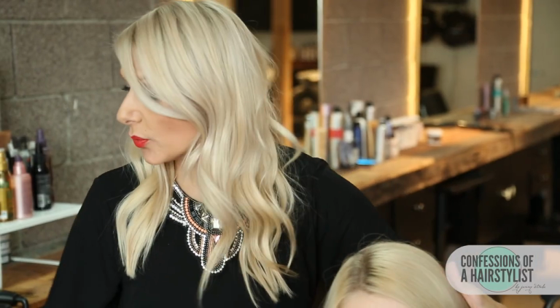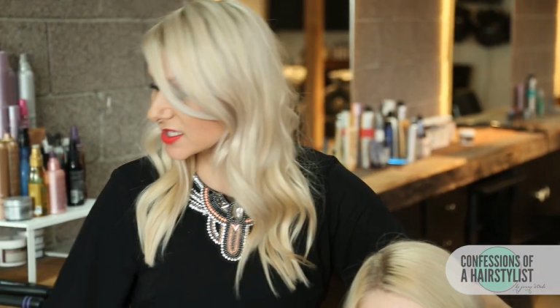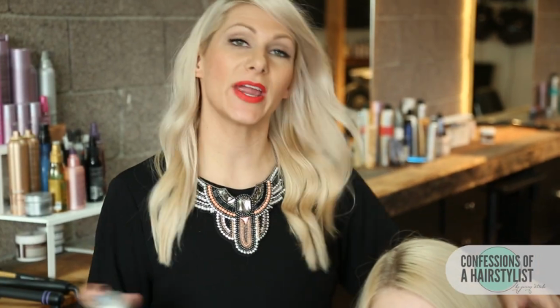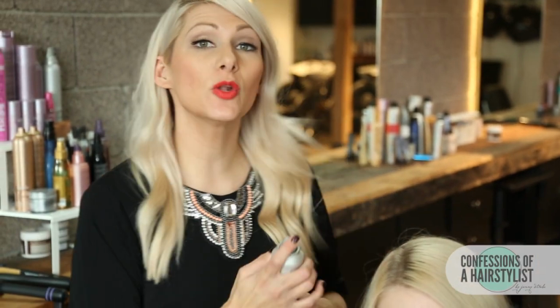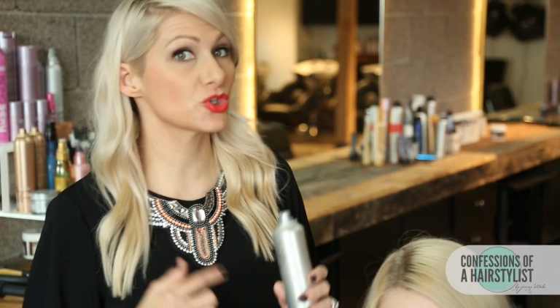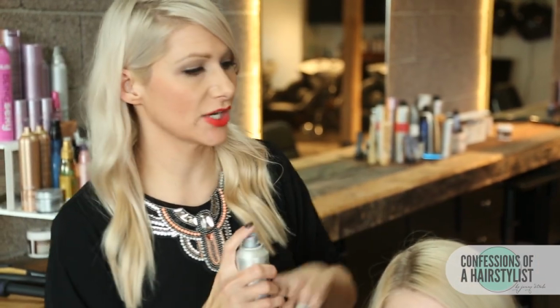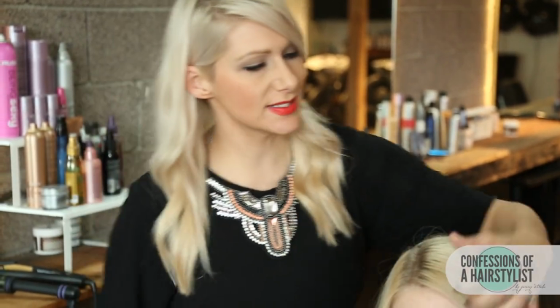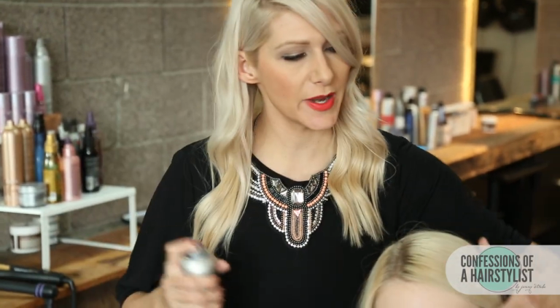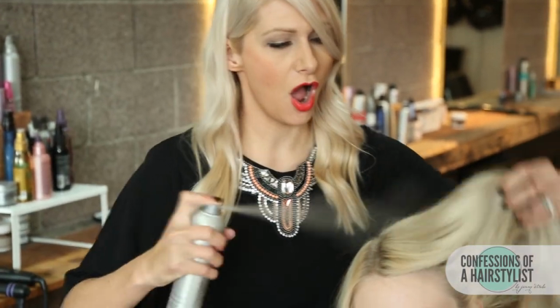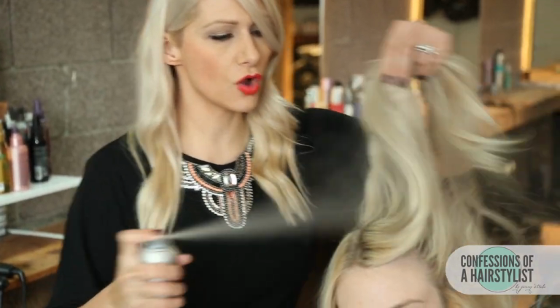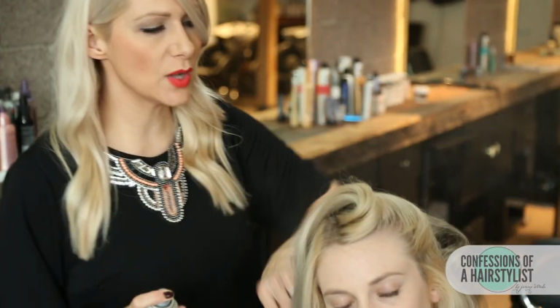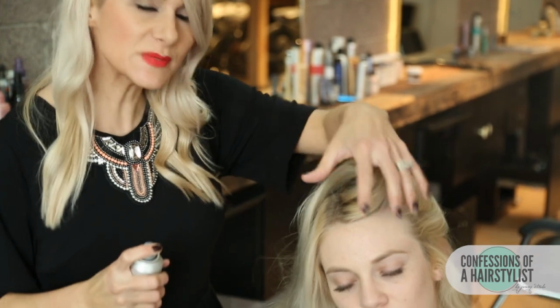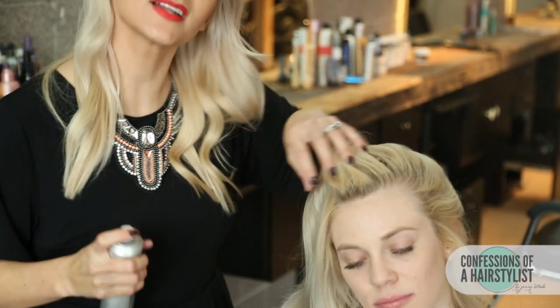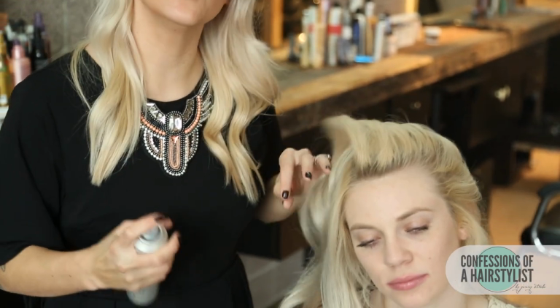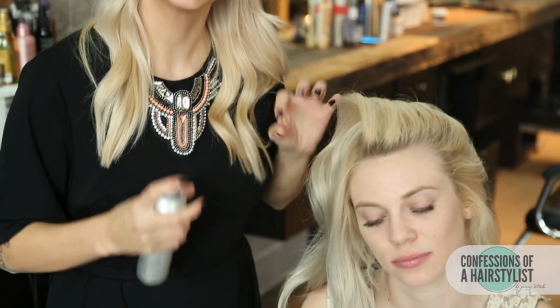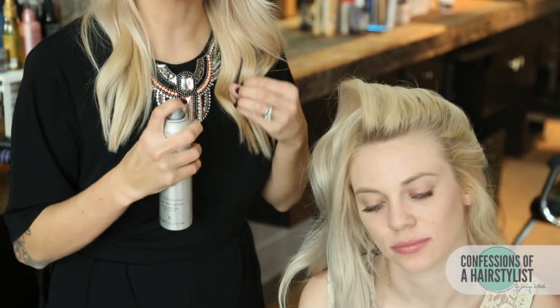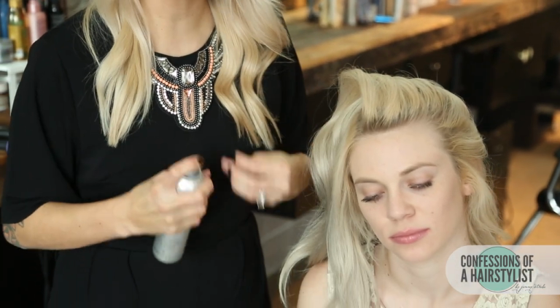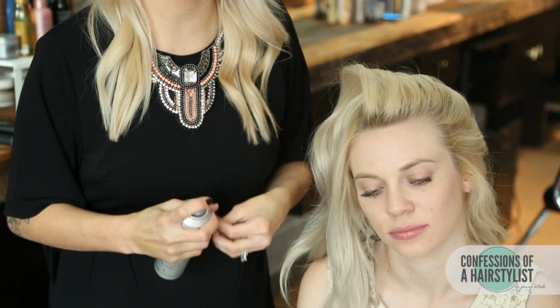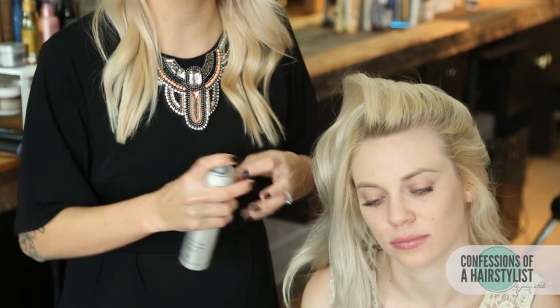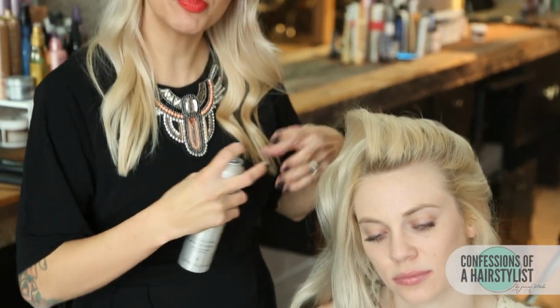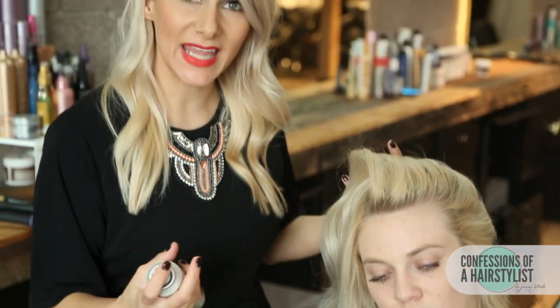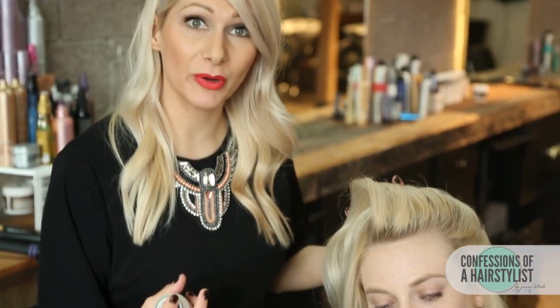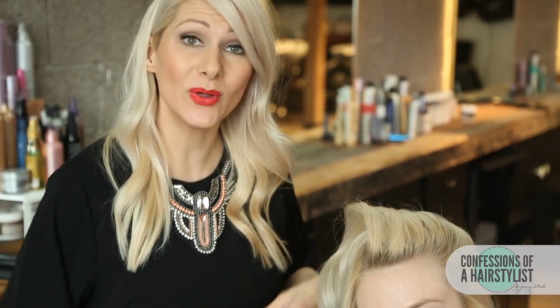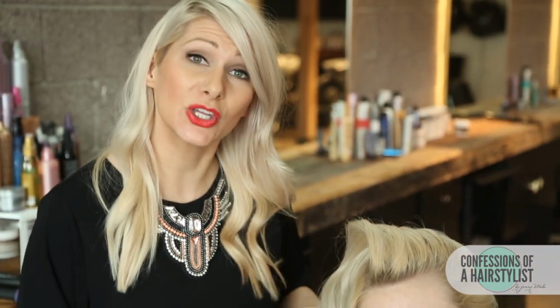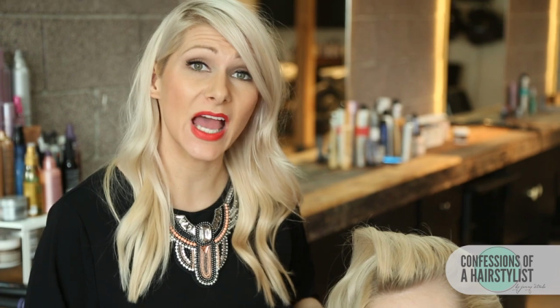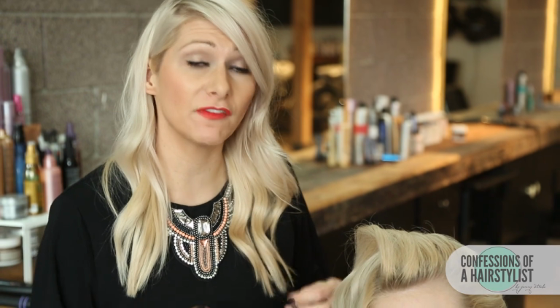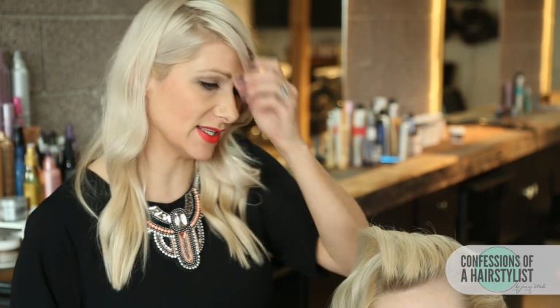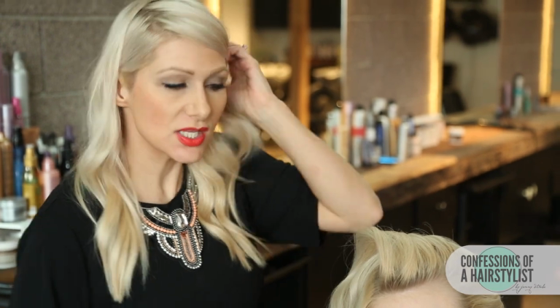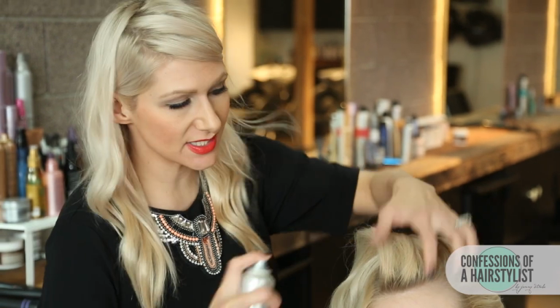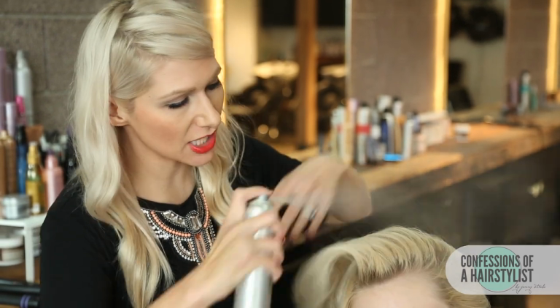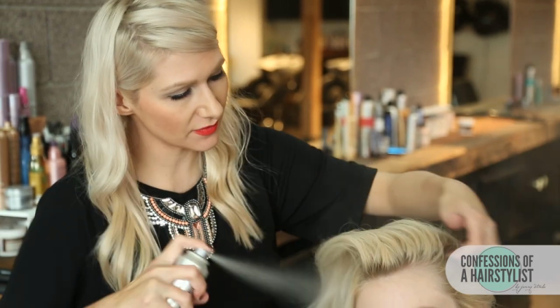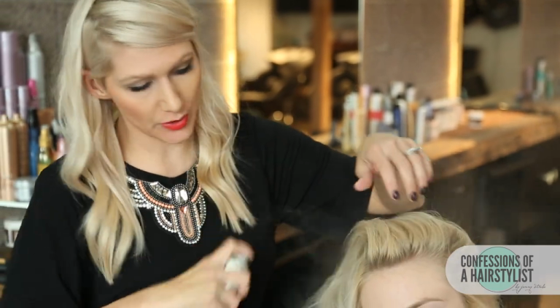Now we're just going to spray a little bit of the dry texturizing spray all over. This product adds a lot of texture, so when we pancake the braid out it's going to create a lot of fullness. We're just going to aggressively spray.